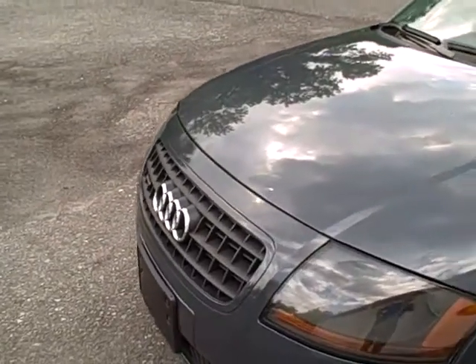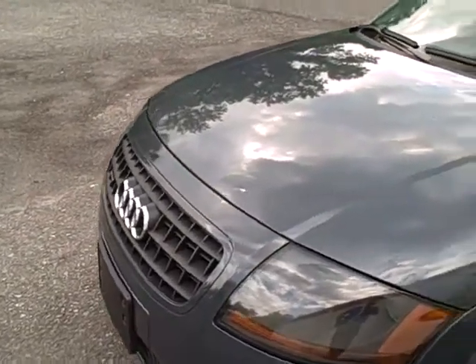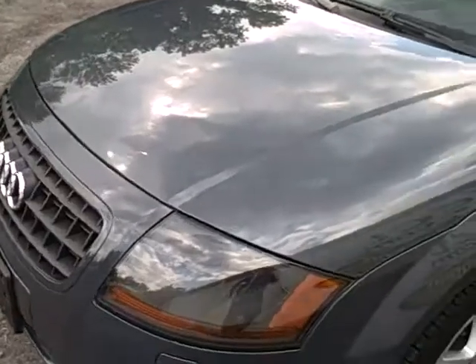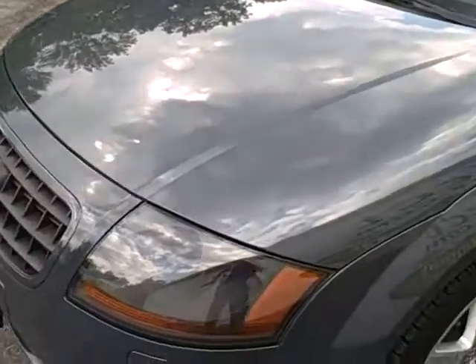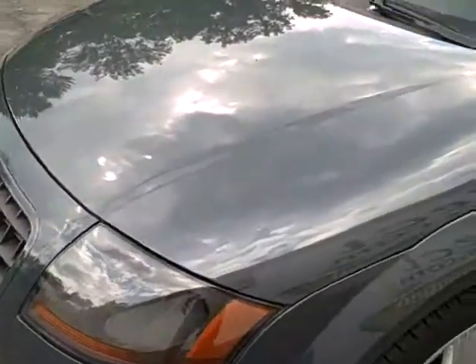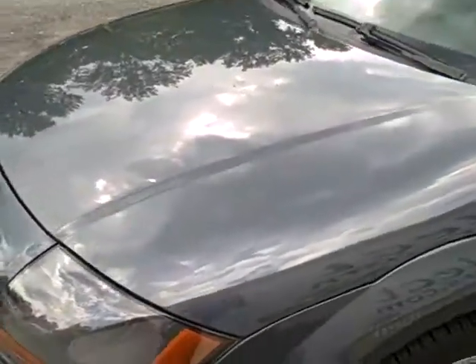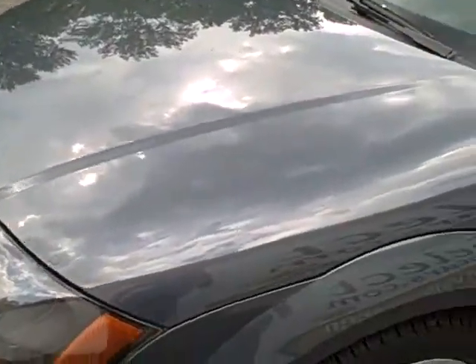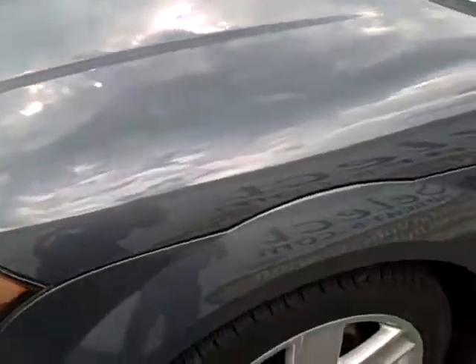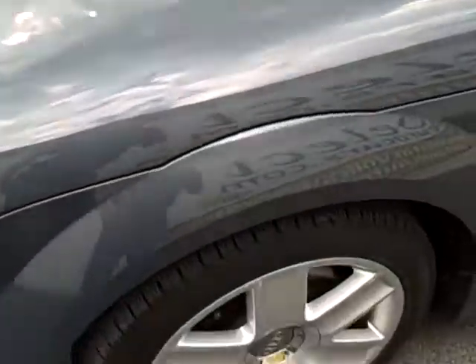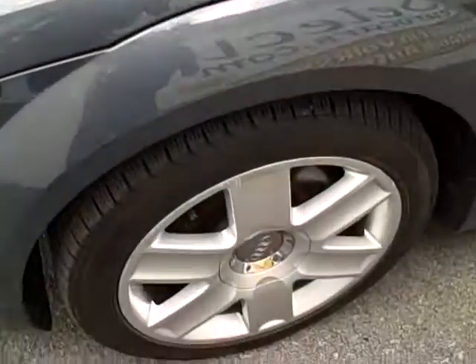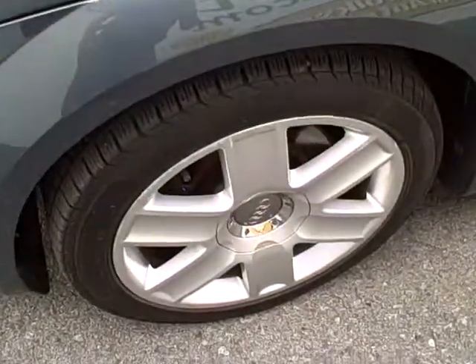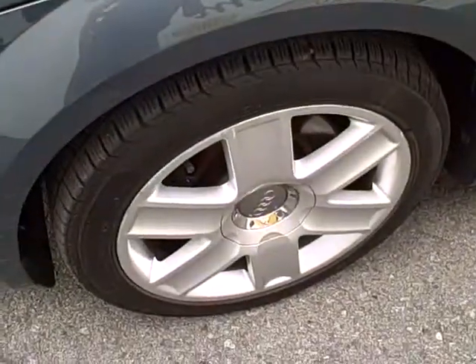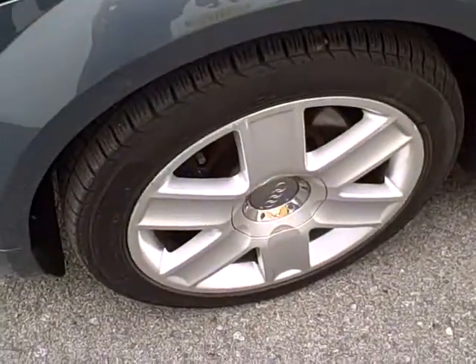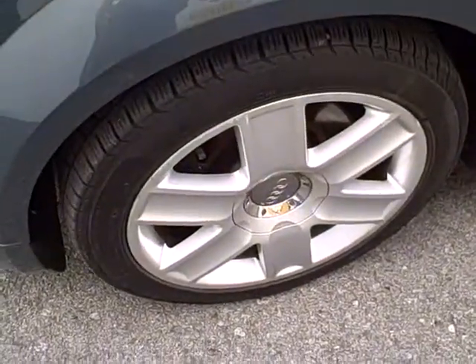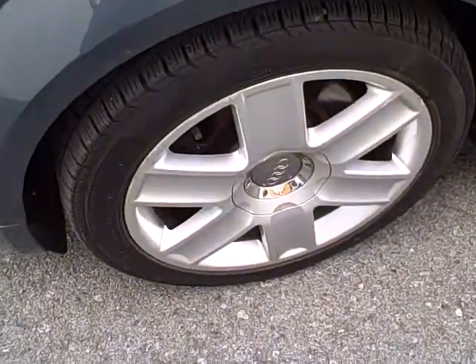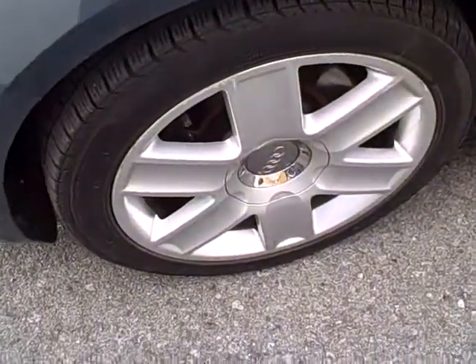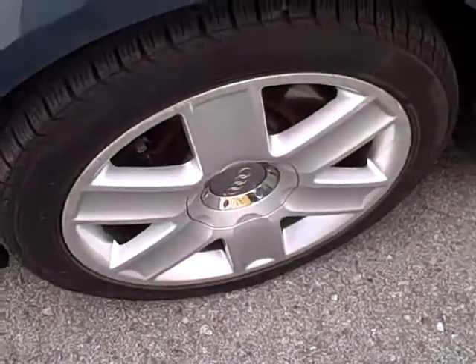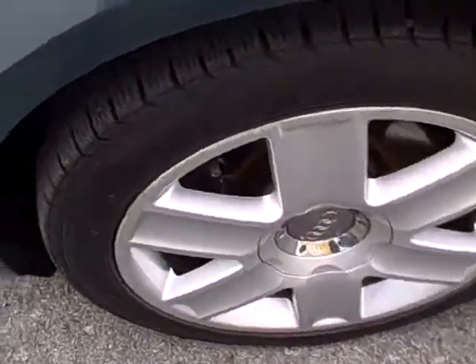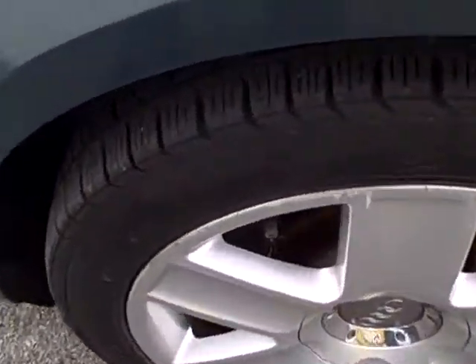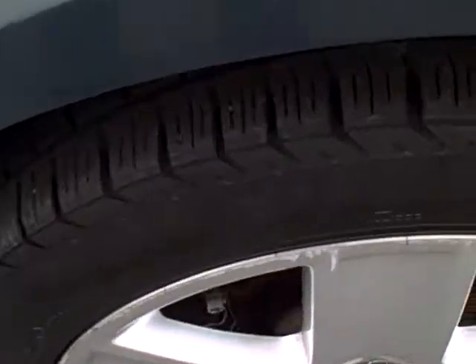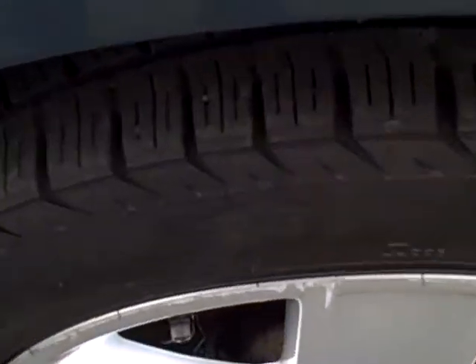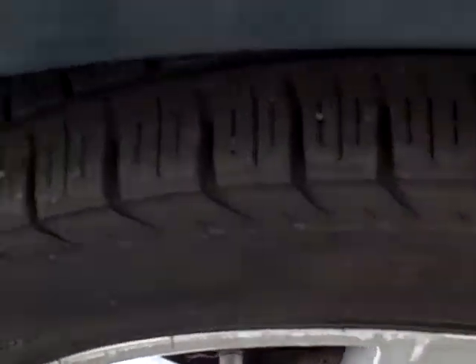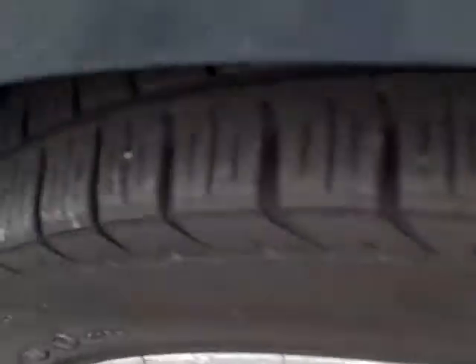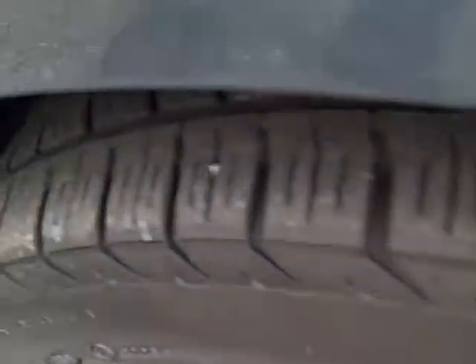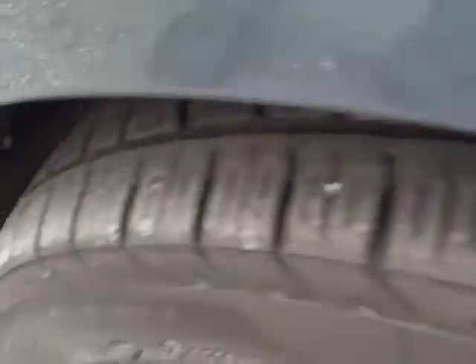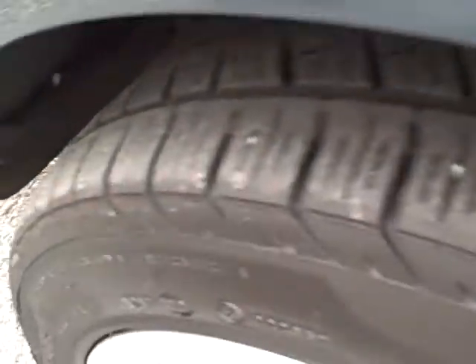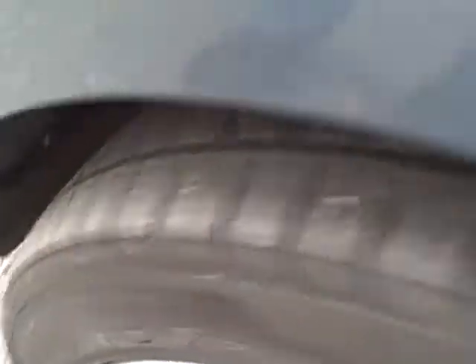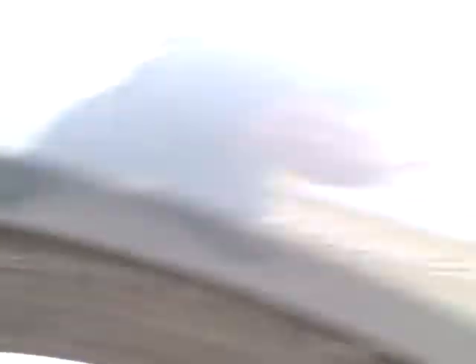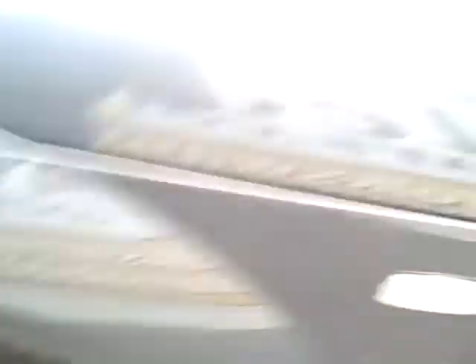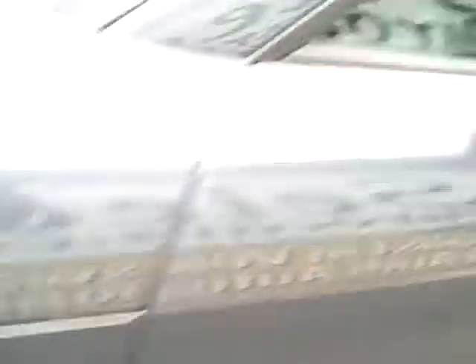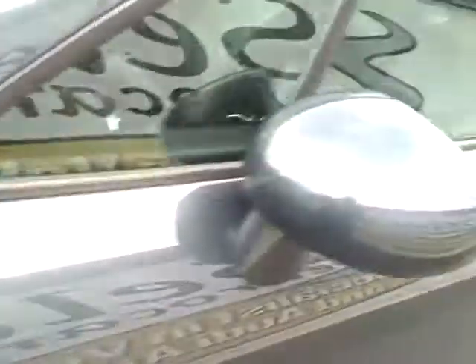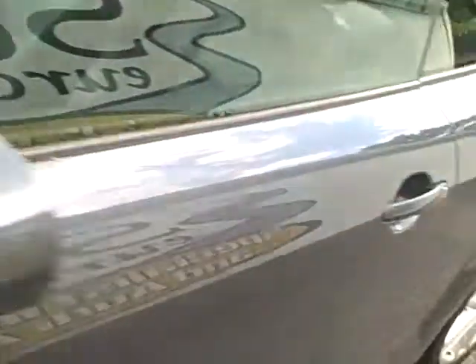Look at those beautiful front lines. The paint's not all chipped up or anything like you might expect on a coupe. Nice alloy wheels, Pirelli tires, all kinds of tread.